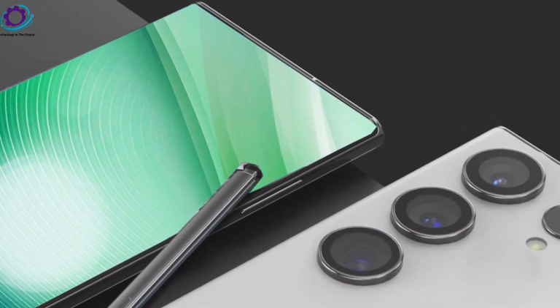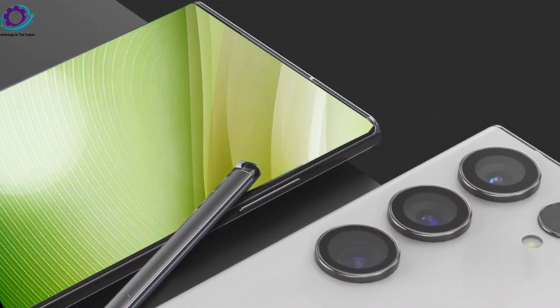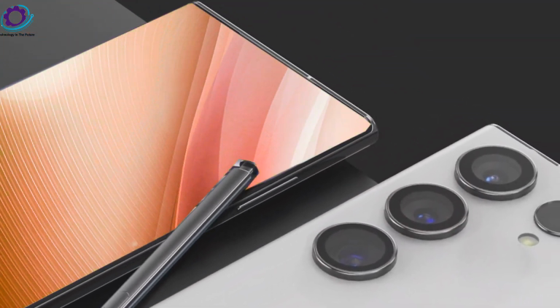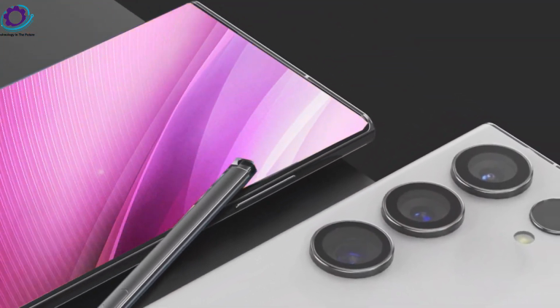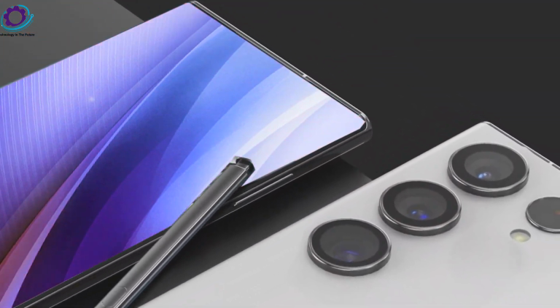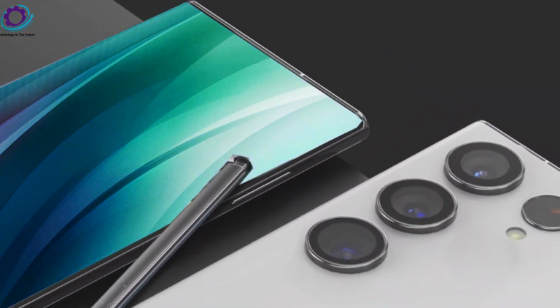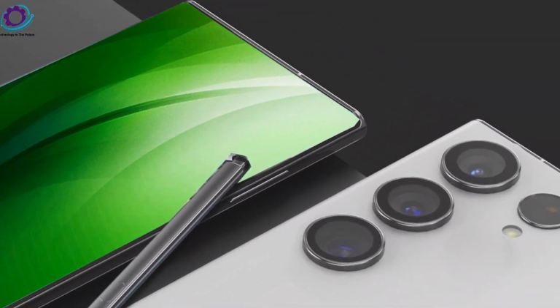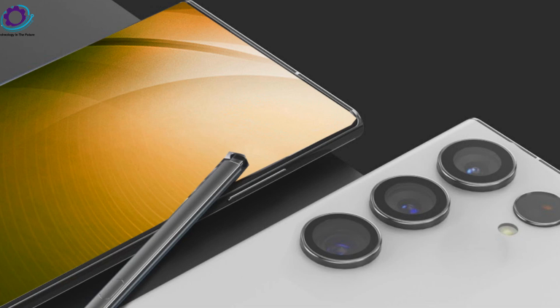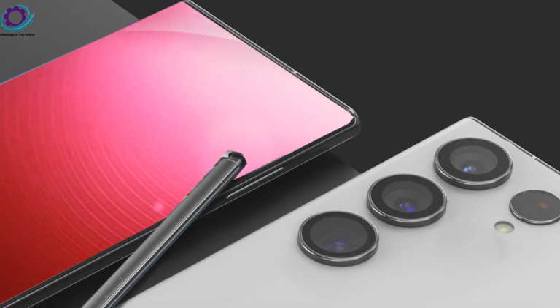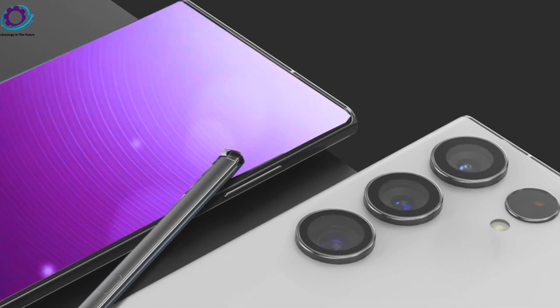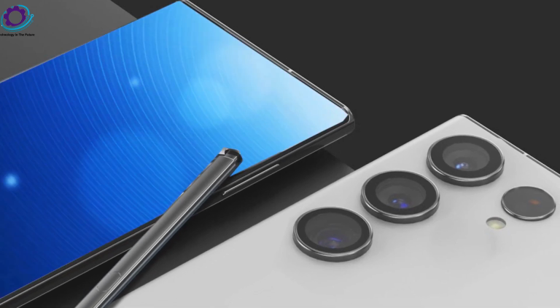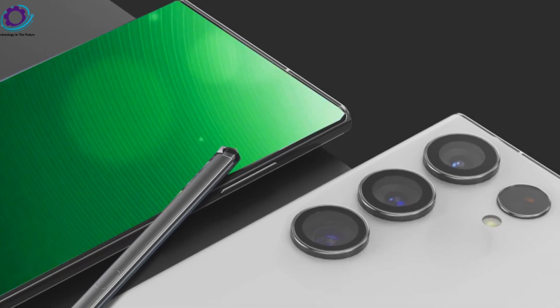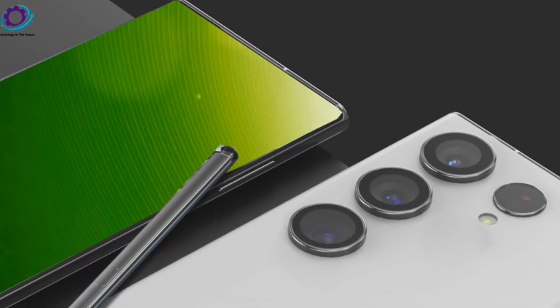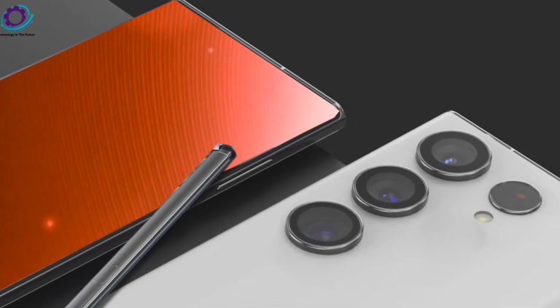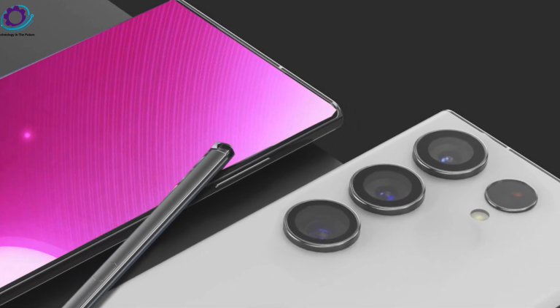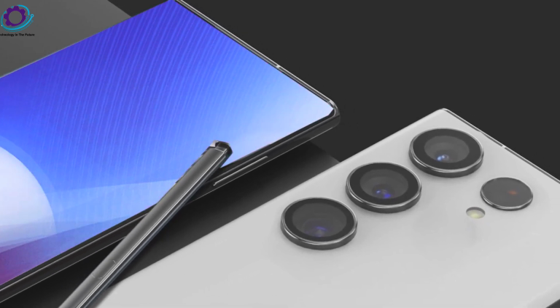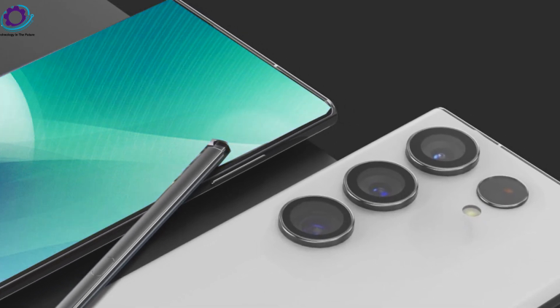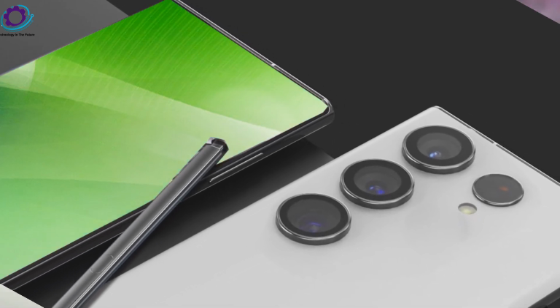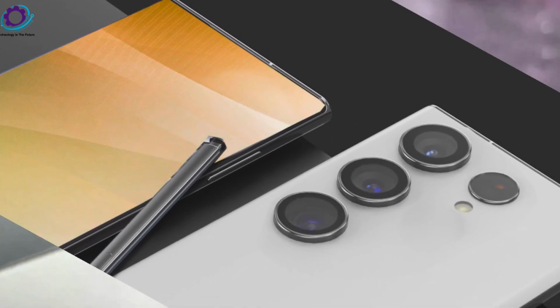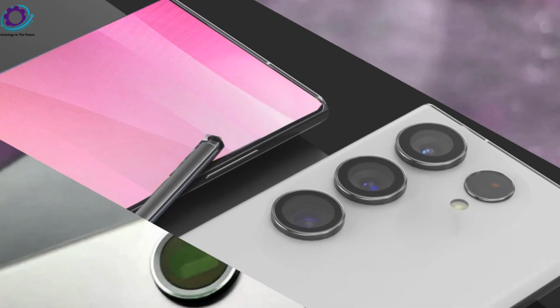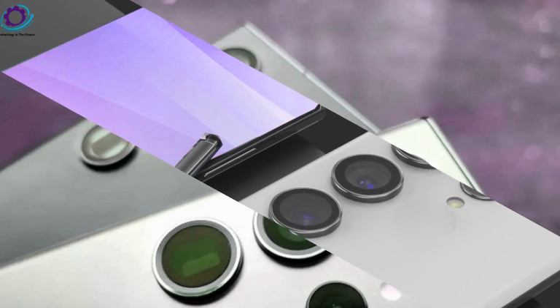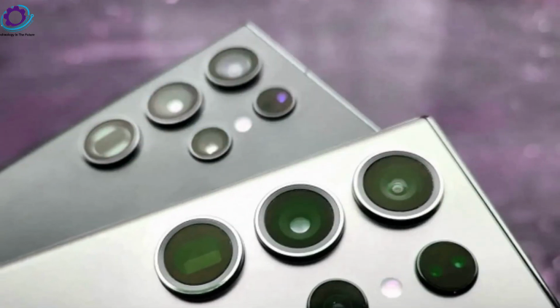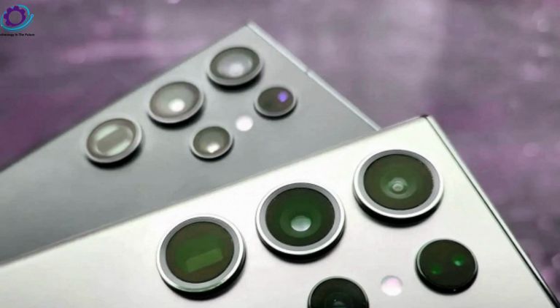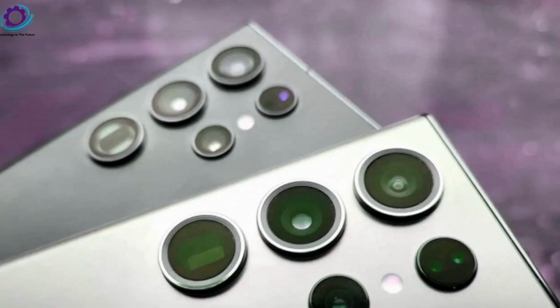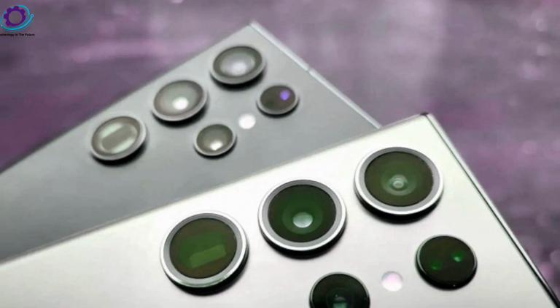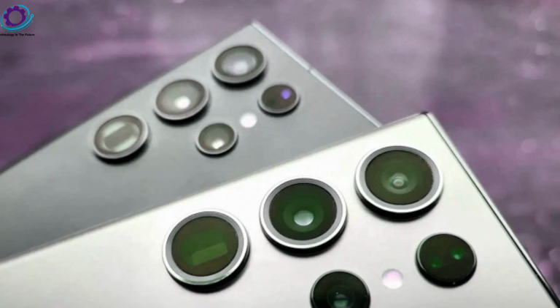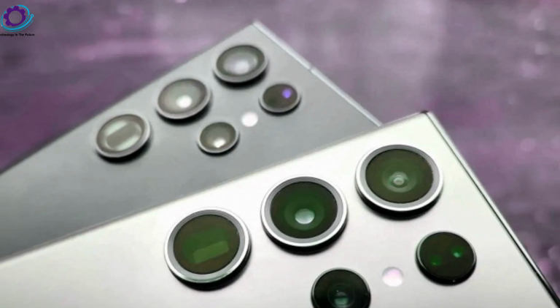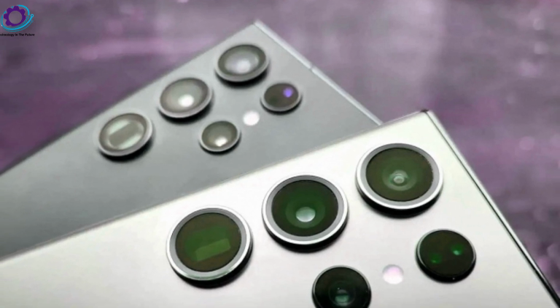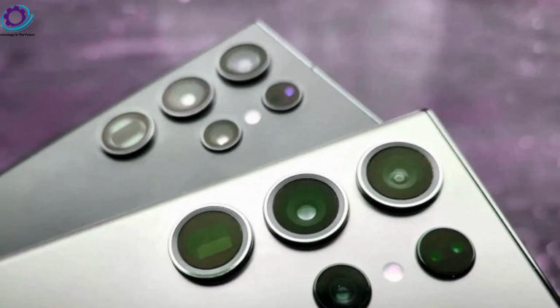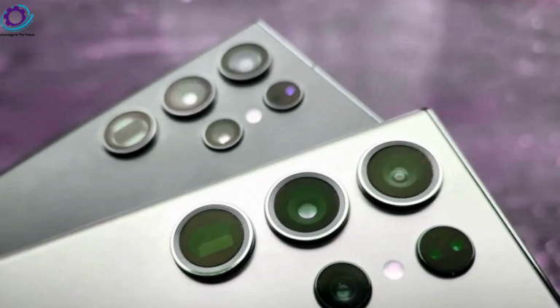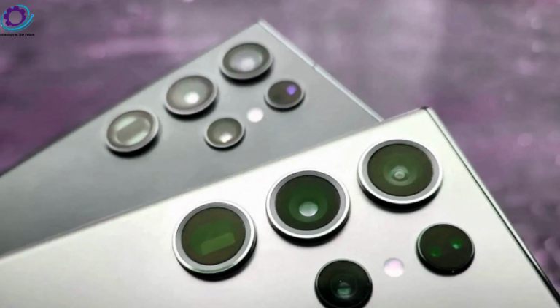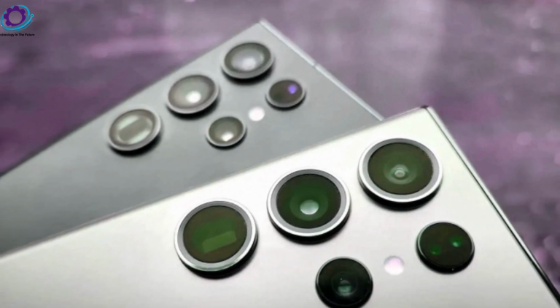Night mode for videos: capture stunning videos in low-light environments with the S24 Ultra's night mode for videos. Preserve details, texture, and colors even in the darkest settings.